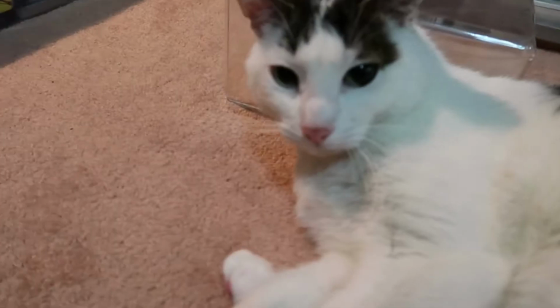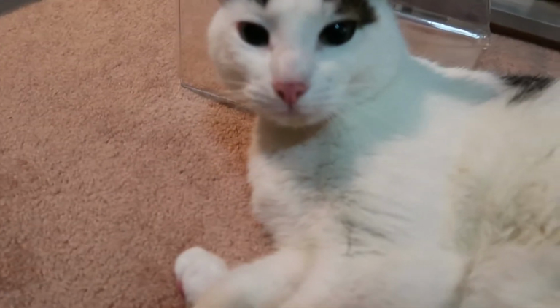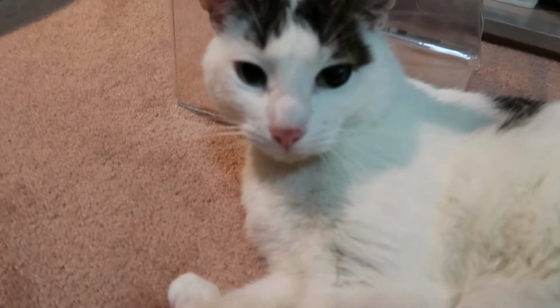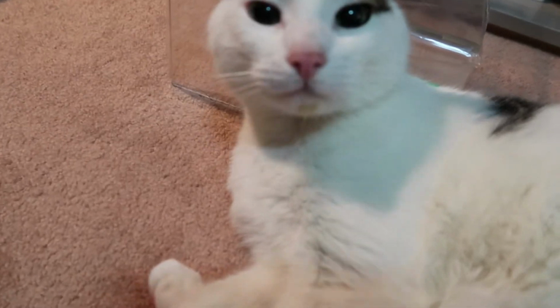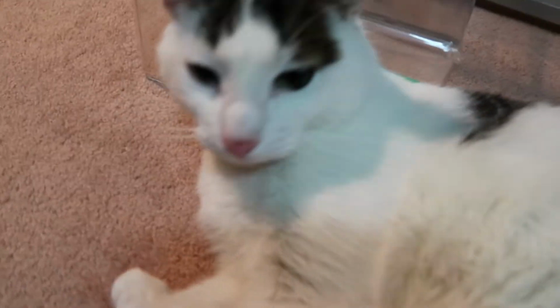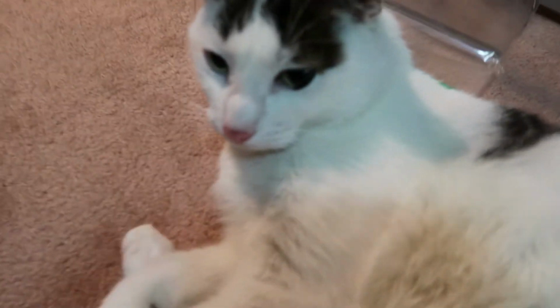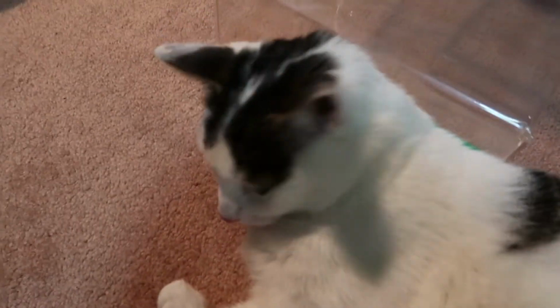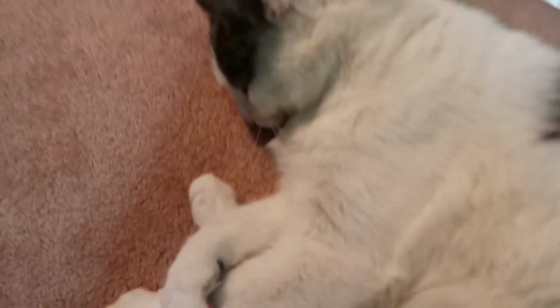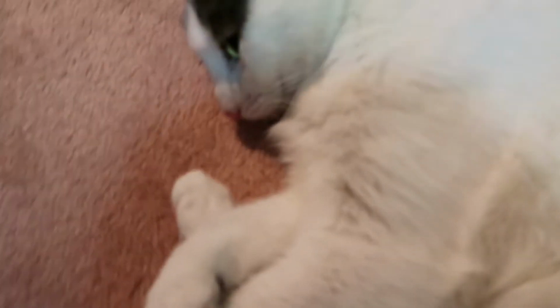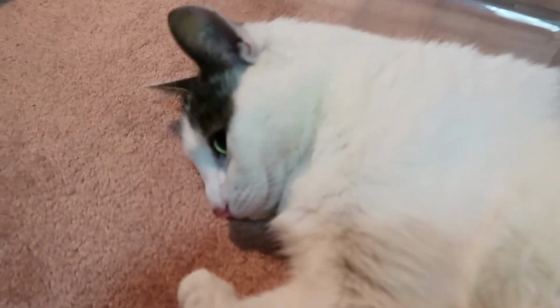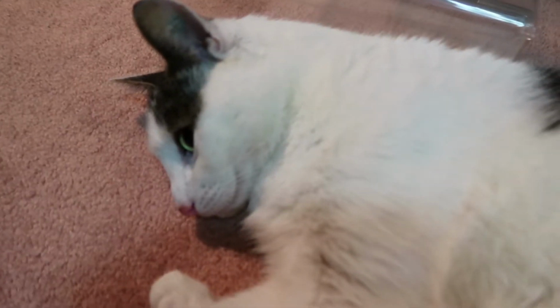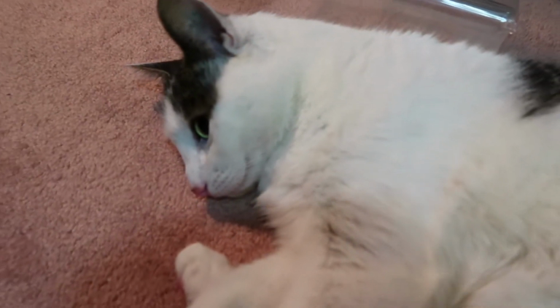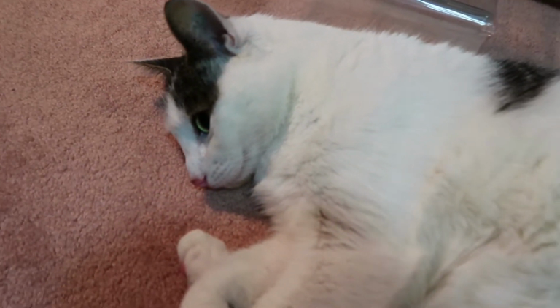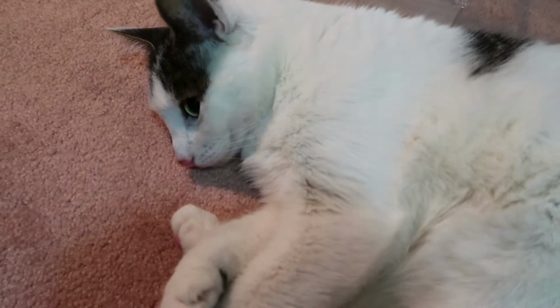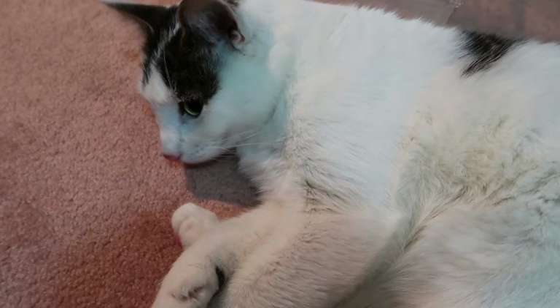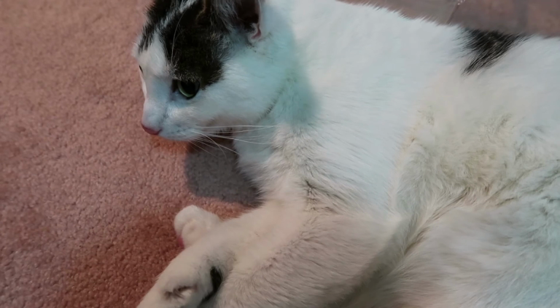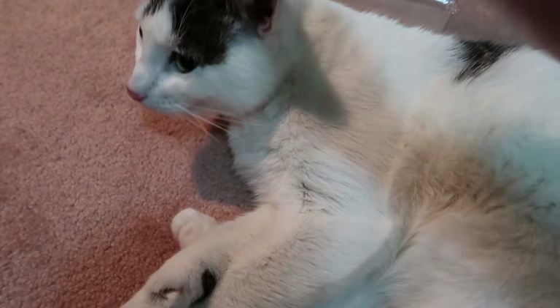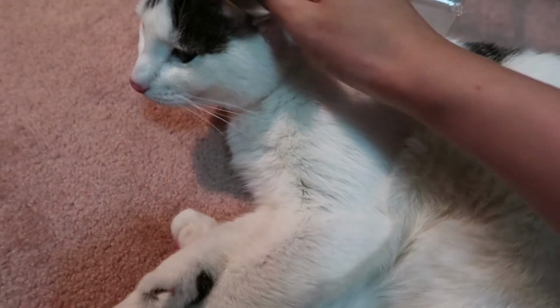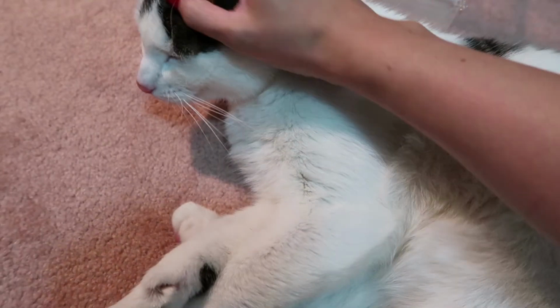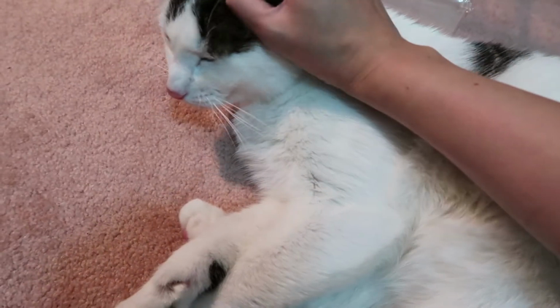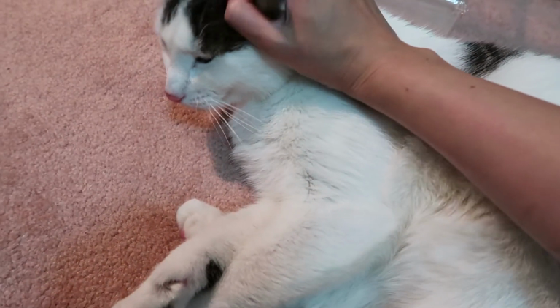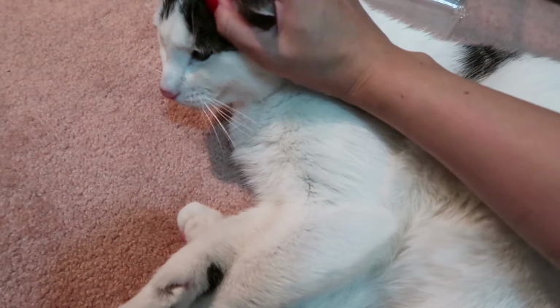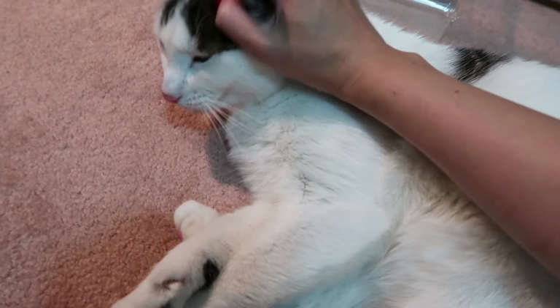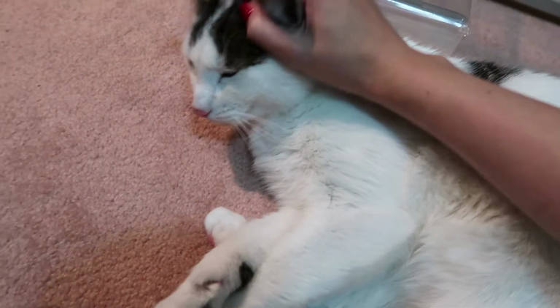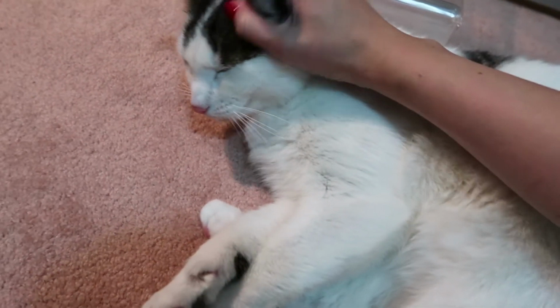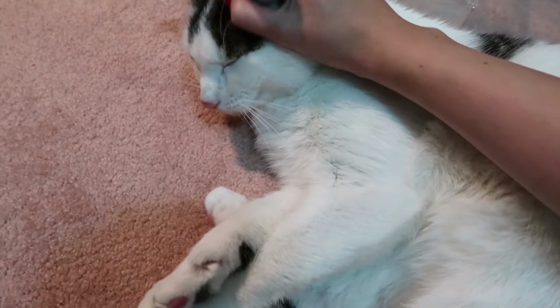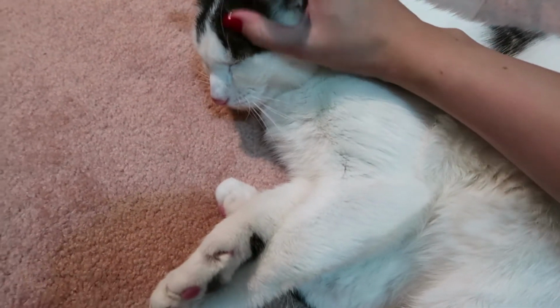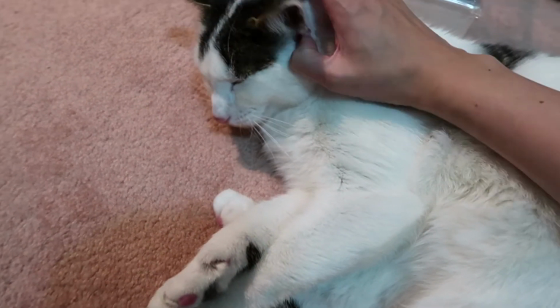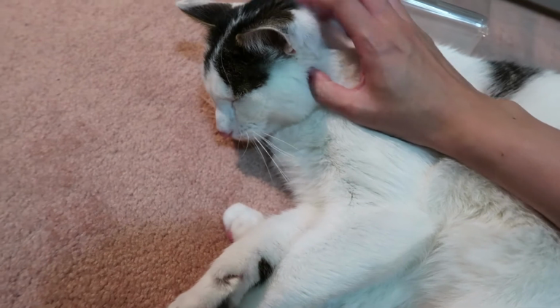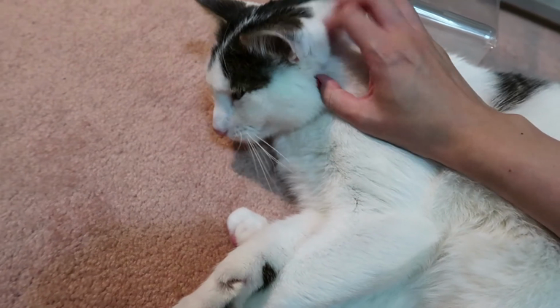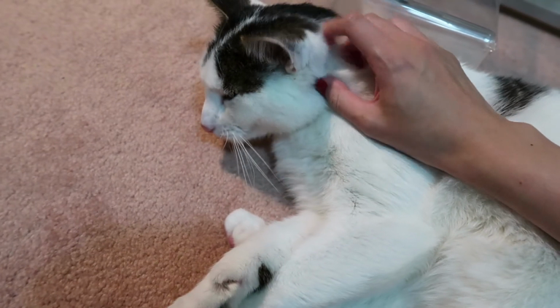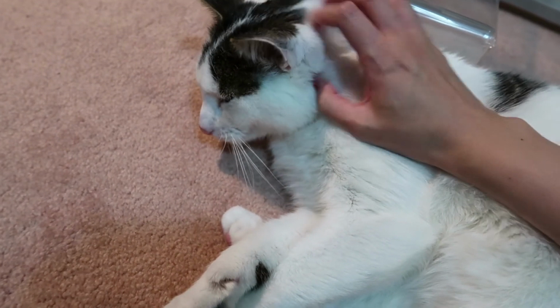Did you just fall on the floor? Looks like you just did. A good head scratch — always could use a good head scratch.